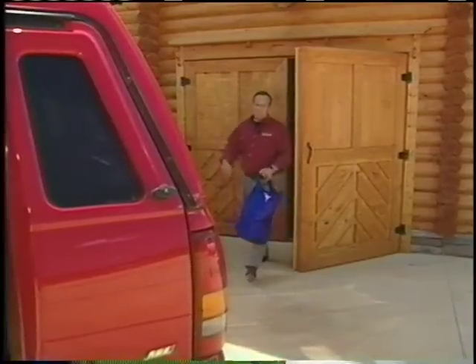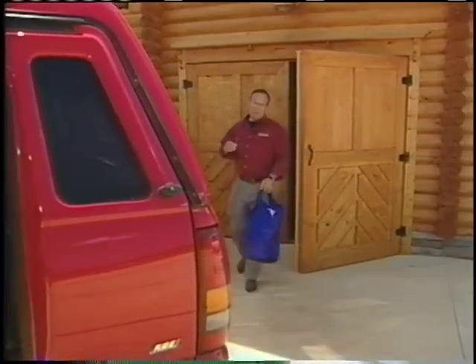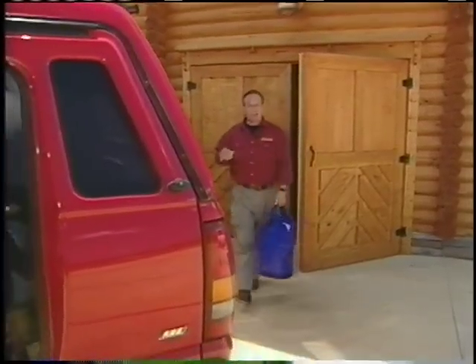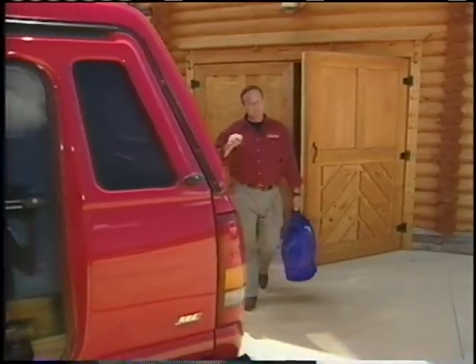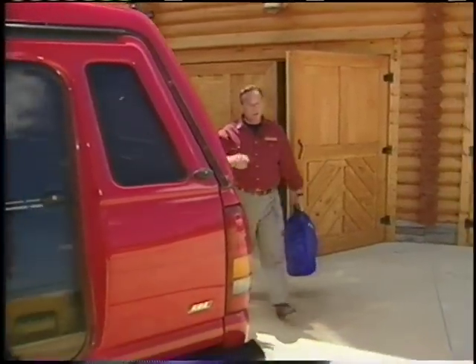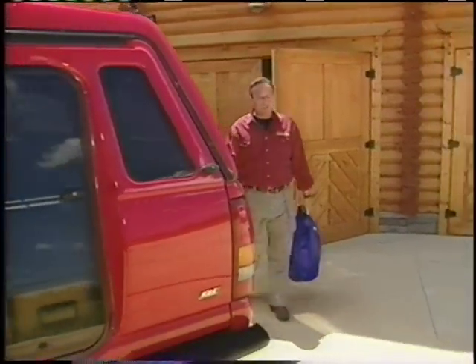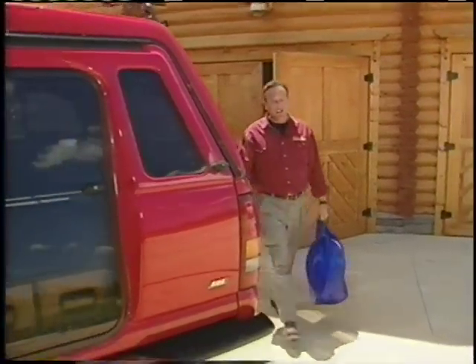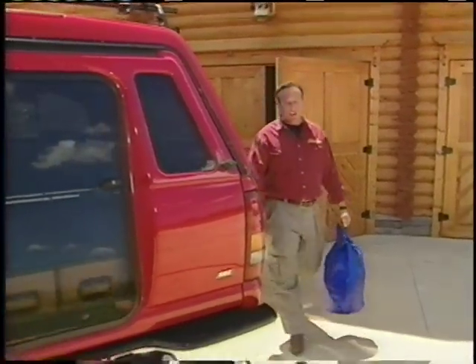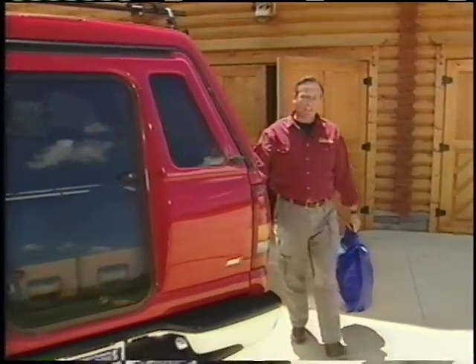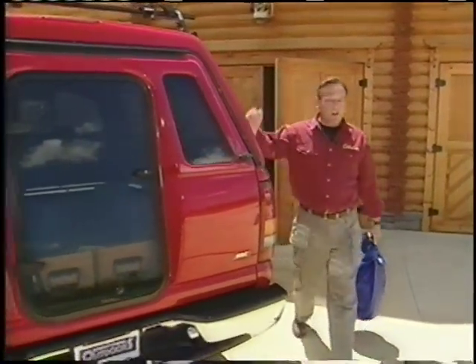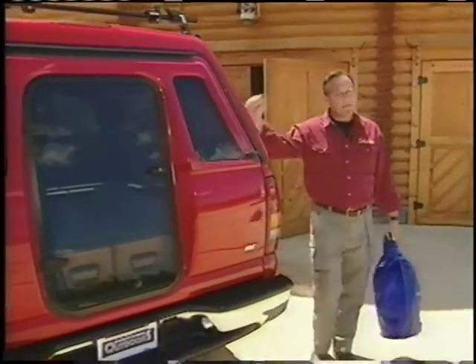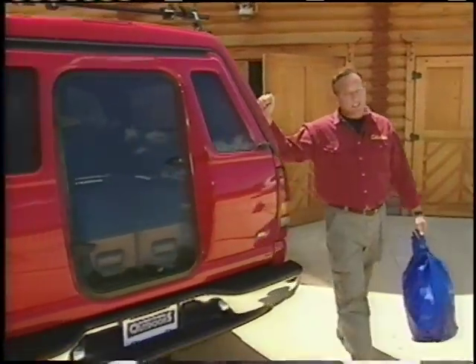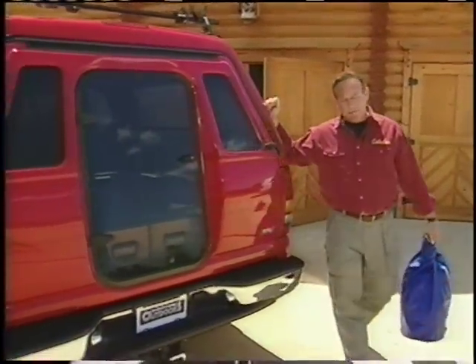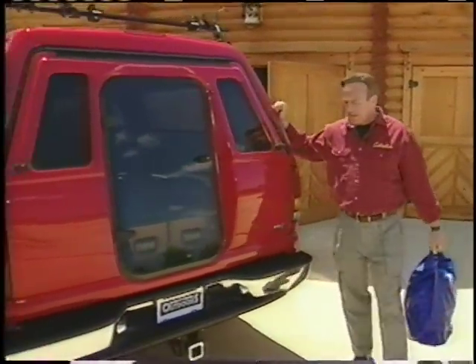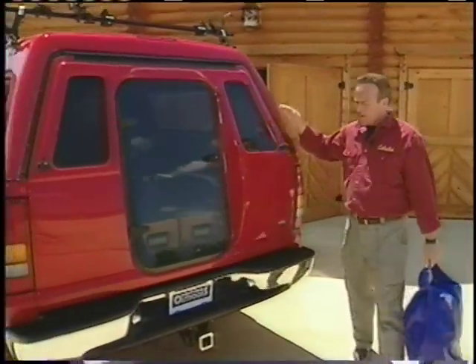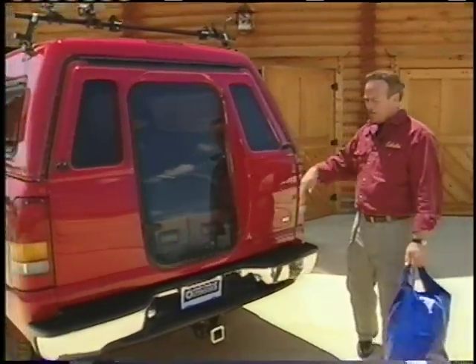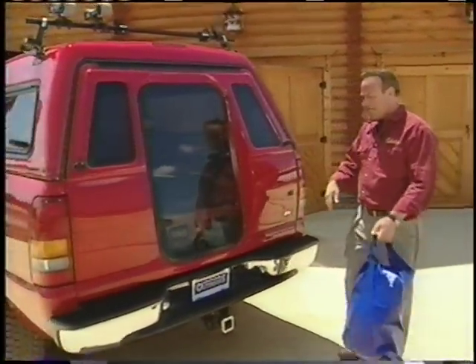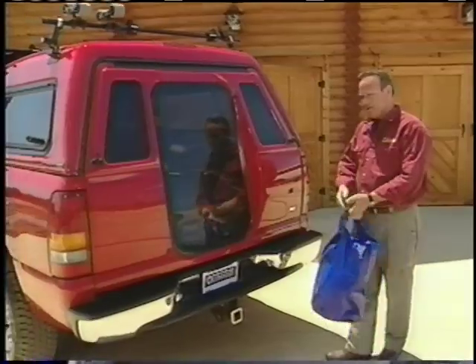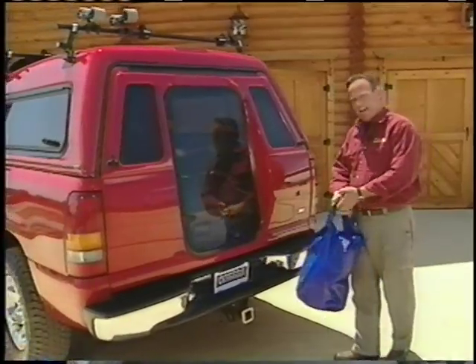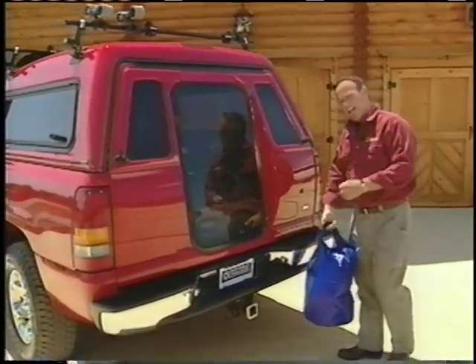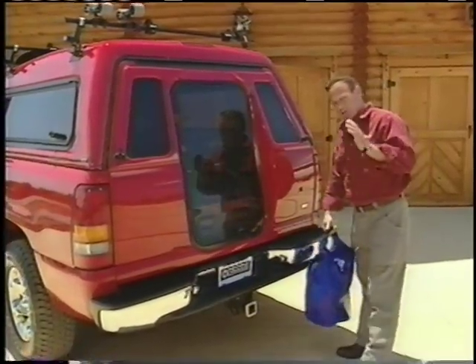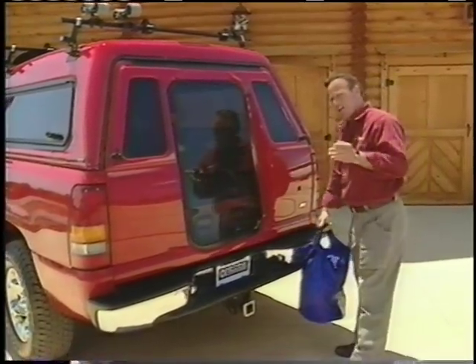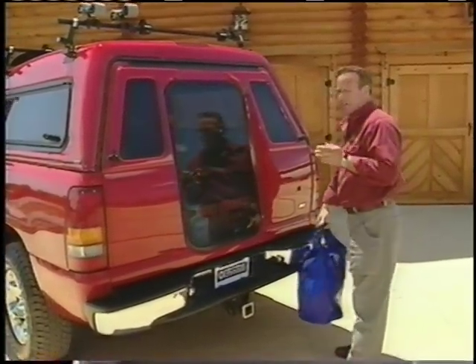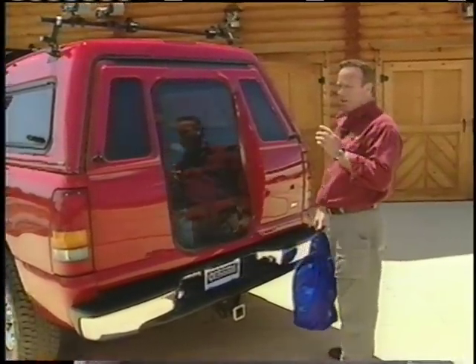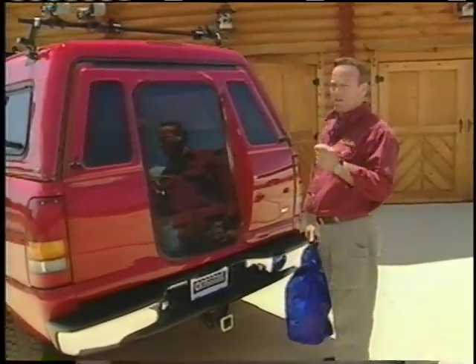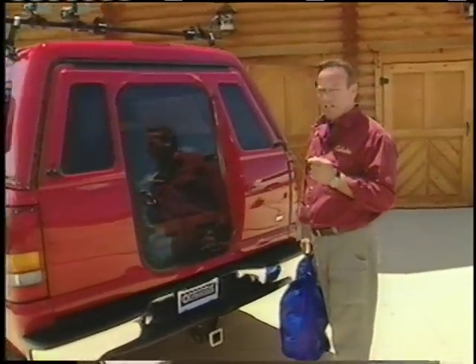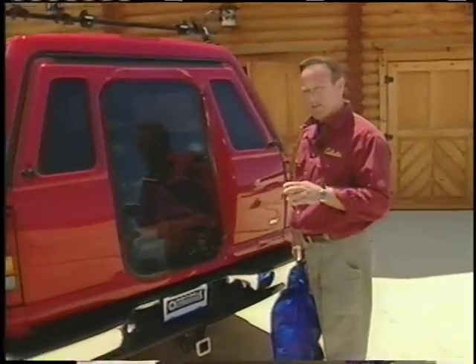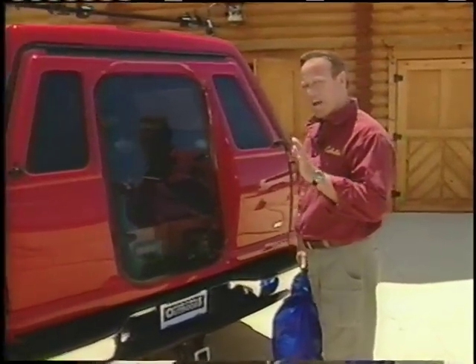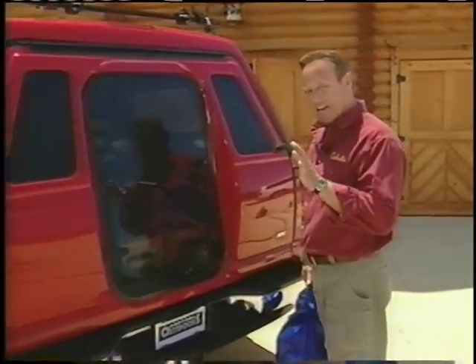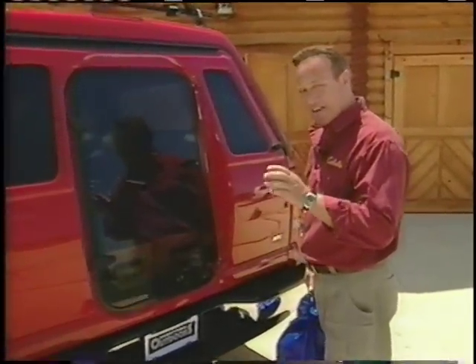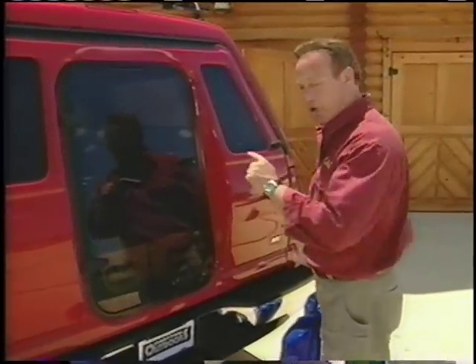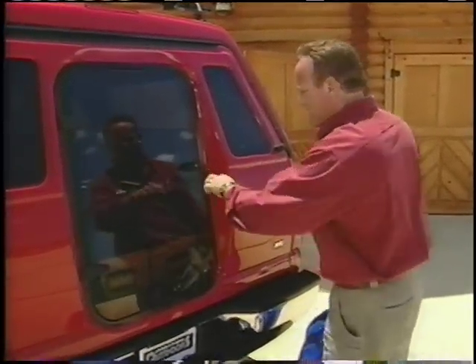One thing you can't help but notice on Scott's truck is this ARE-MX cap. They did a great job matching the paint and it looks like it'll save a little on gas because it's more aerodynamic than an open bed.